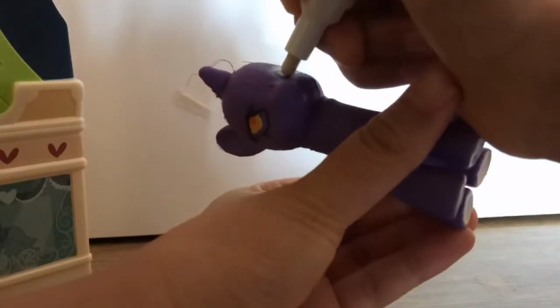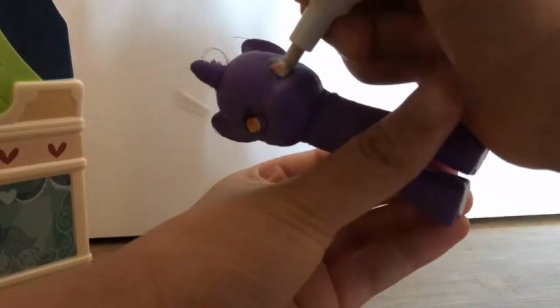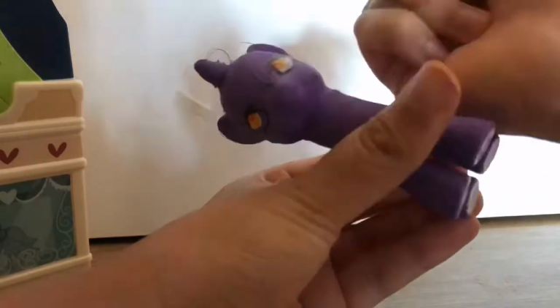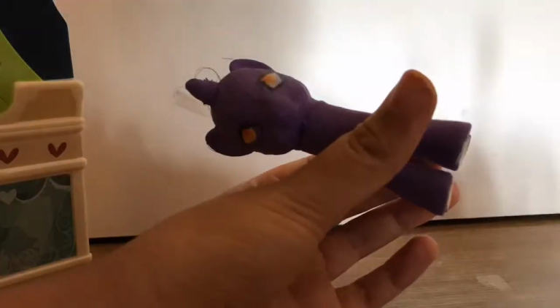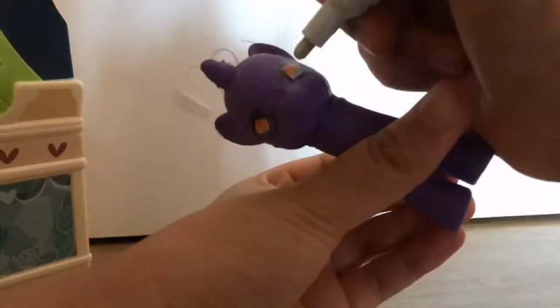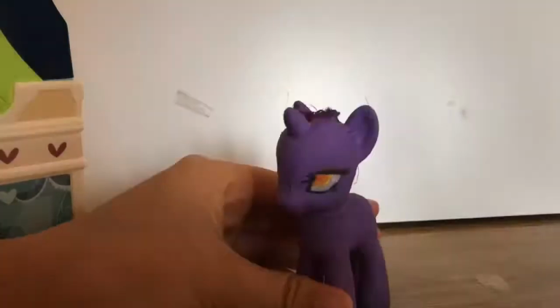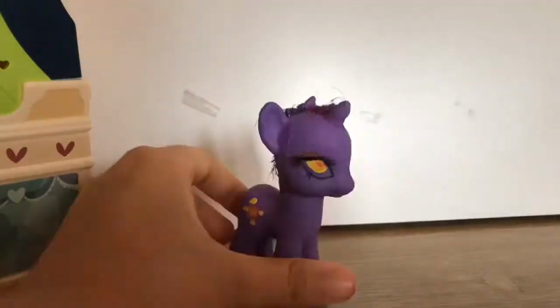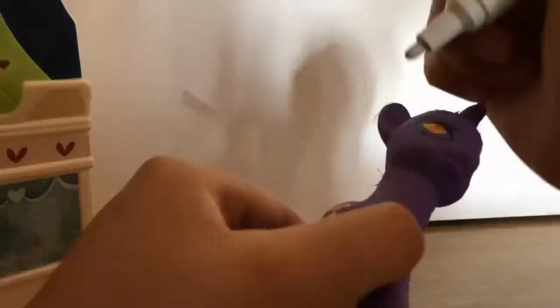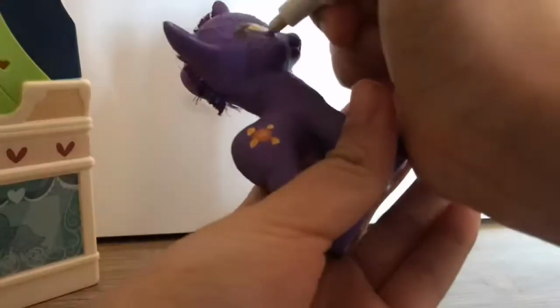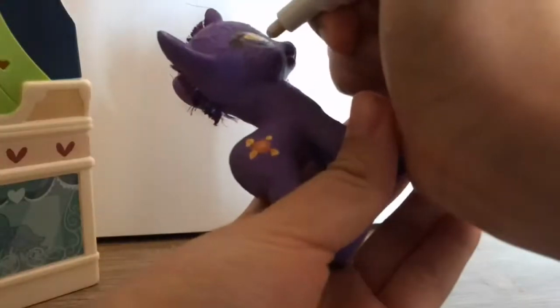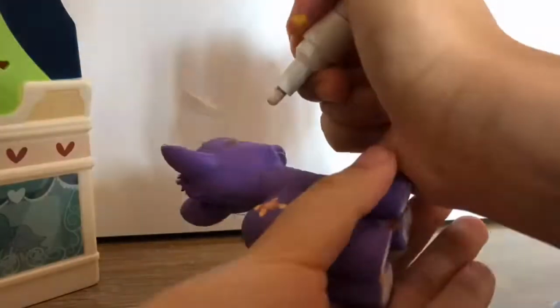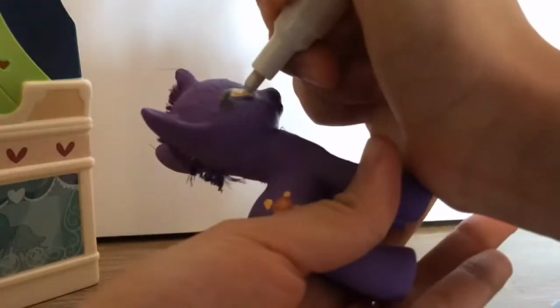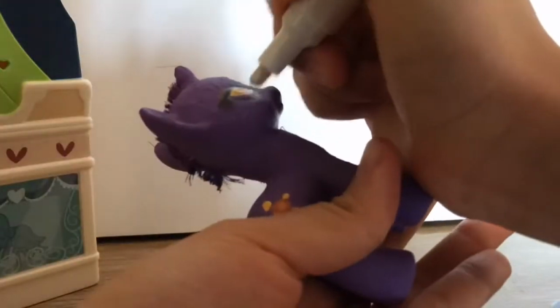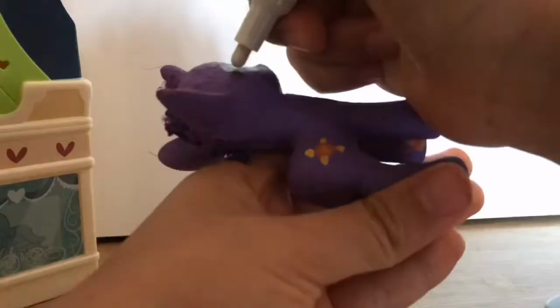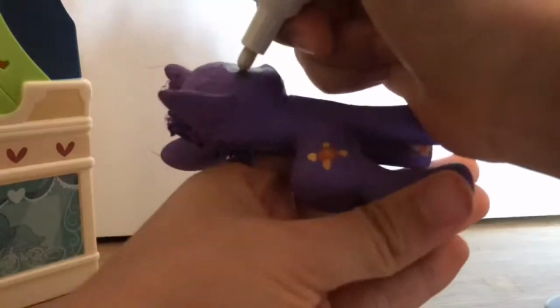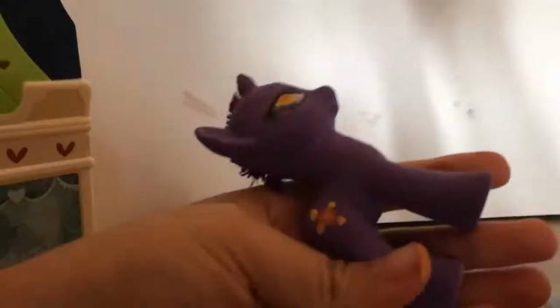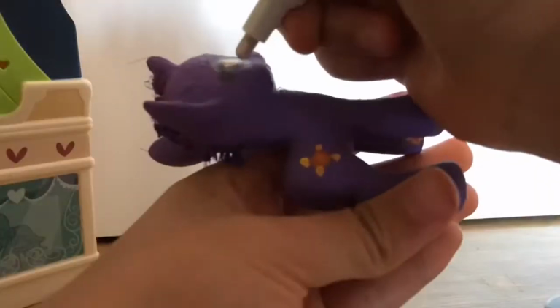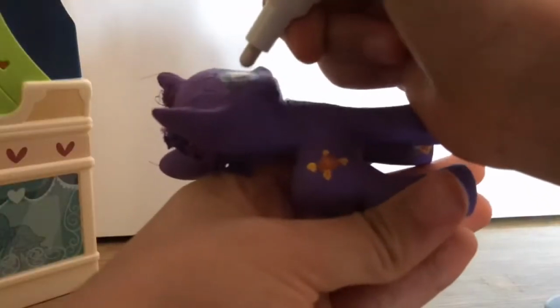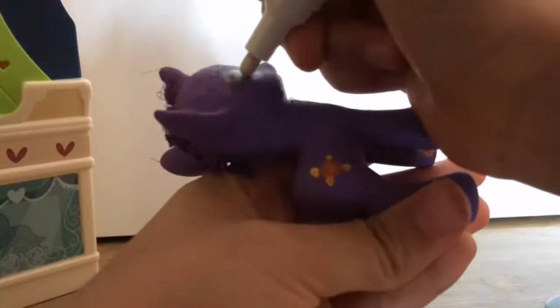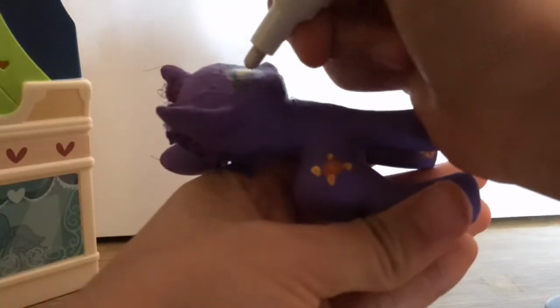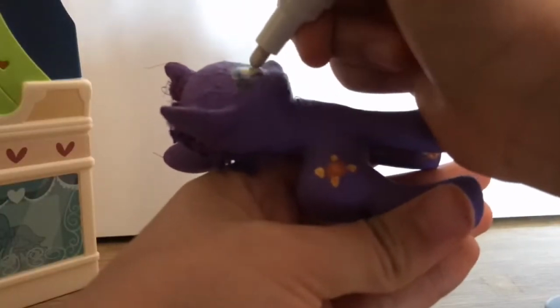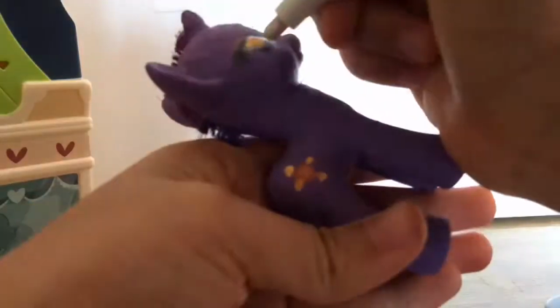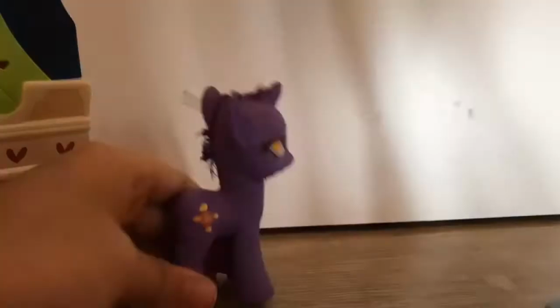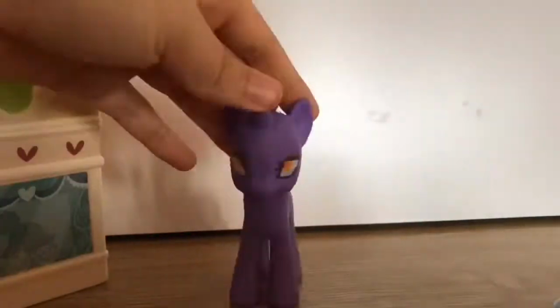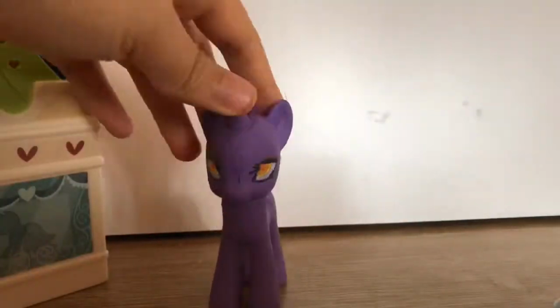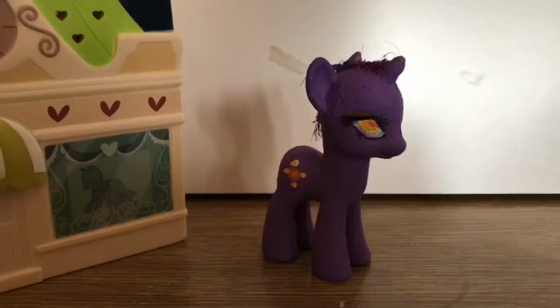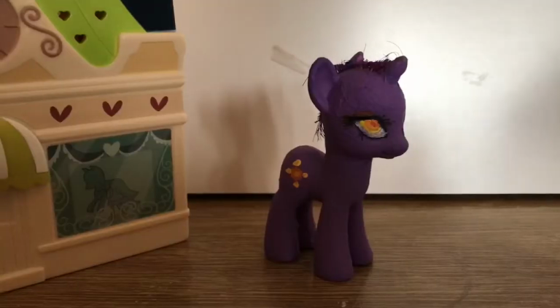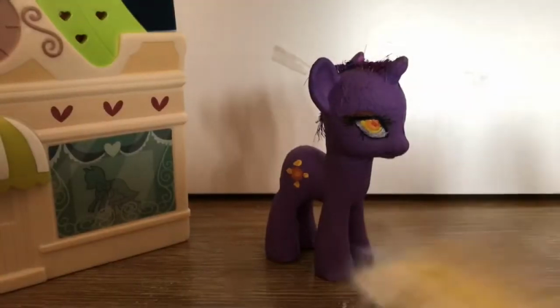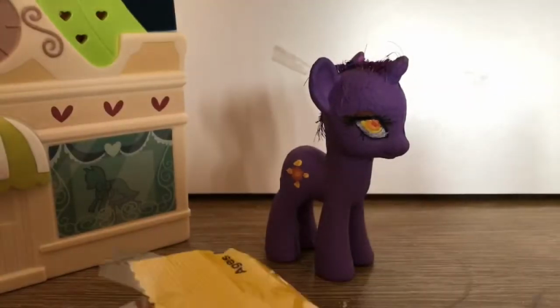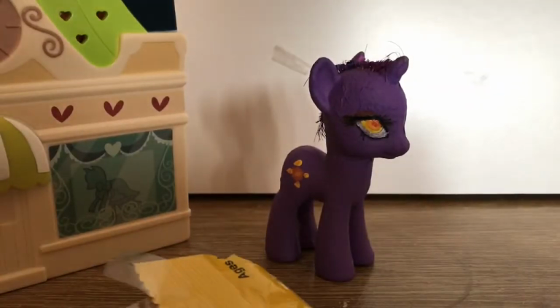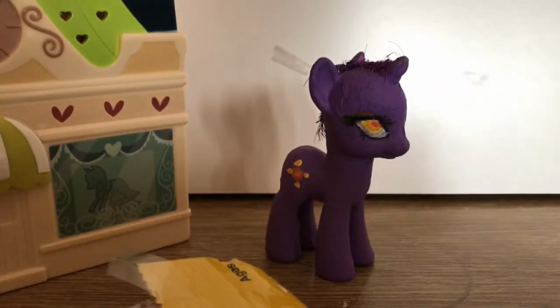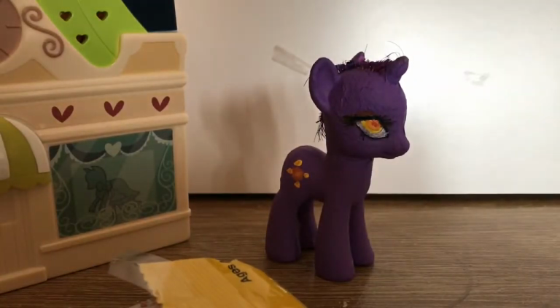I also didn't really film too many clips on the clay, just because the clay is so sticky — I didn't want it to stick on my camera.